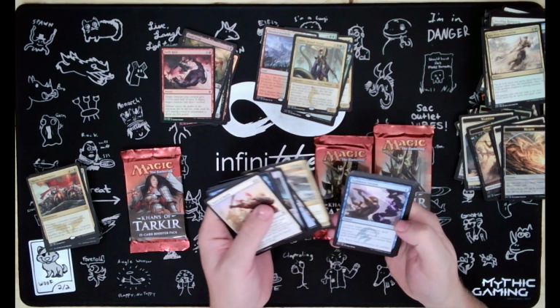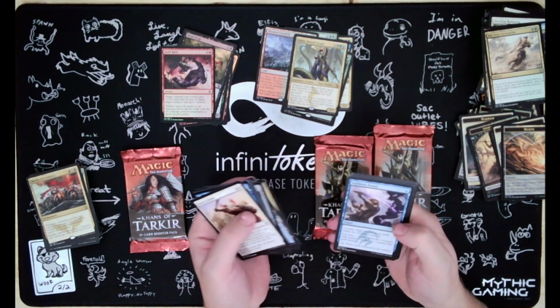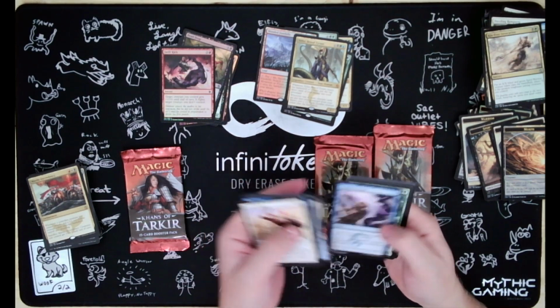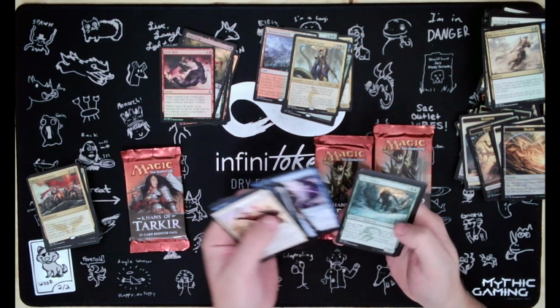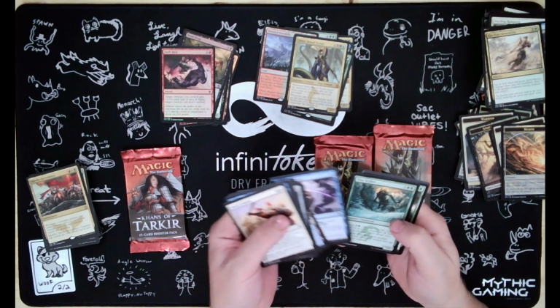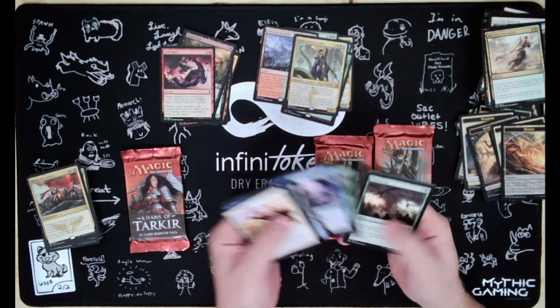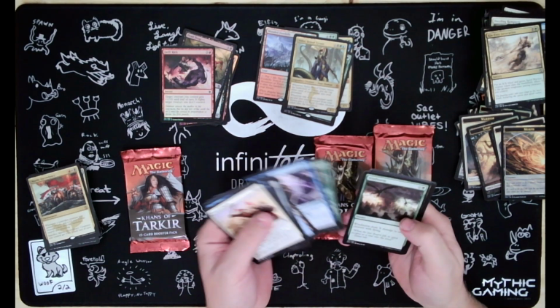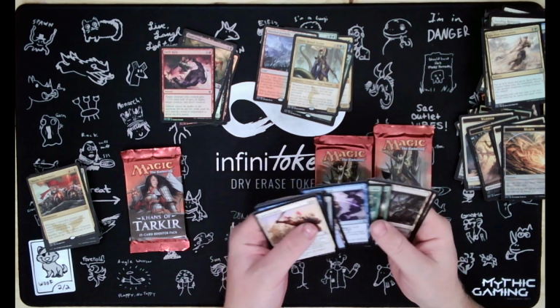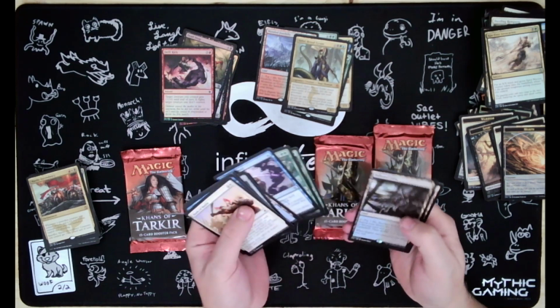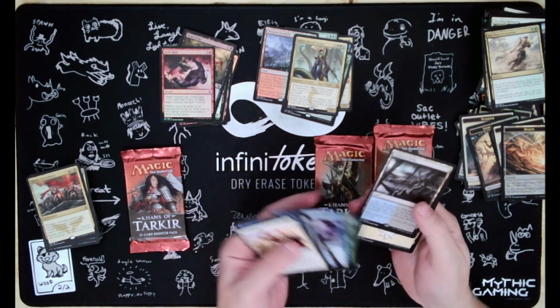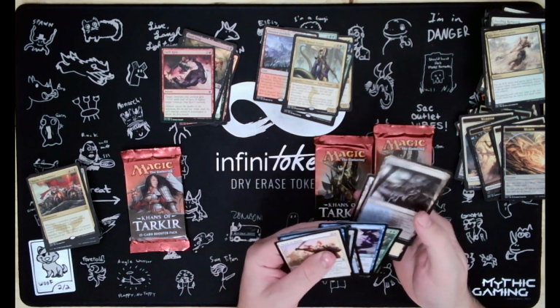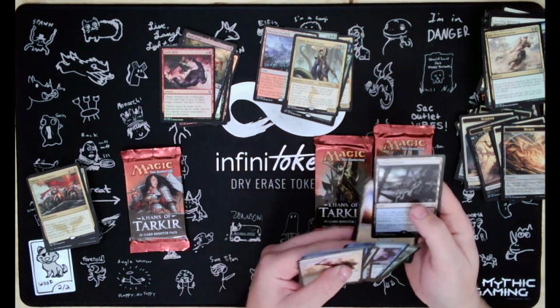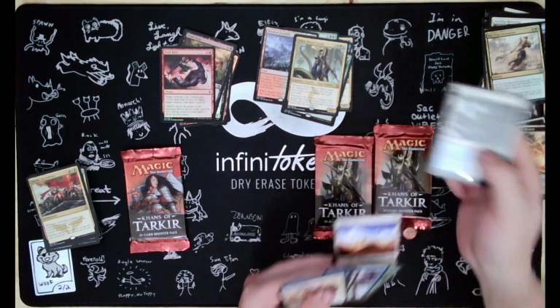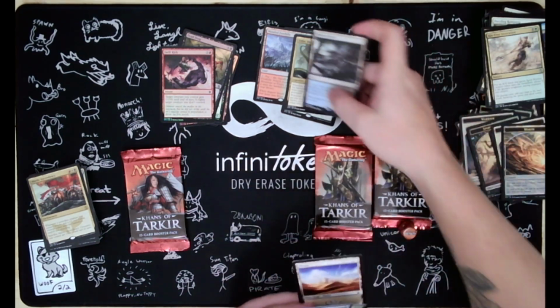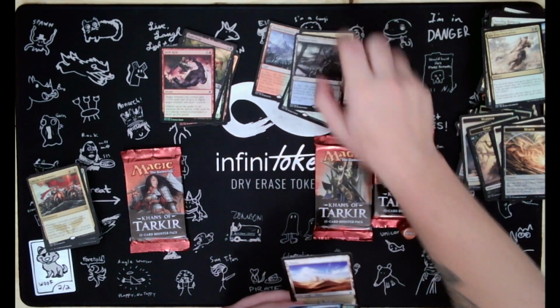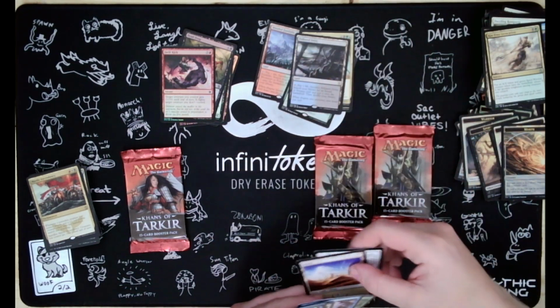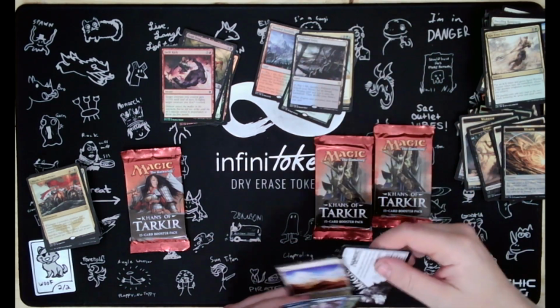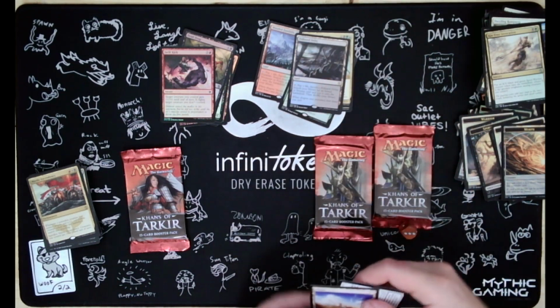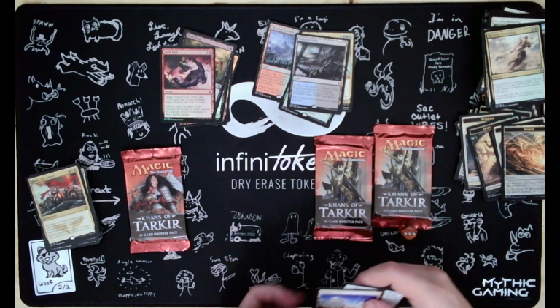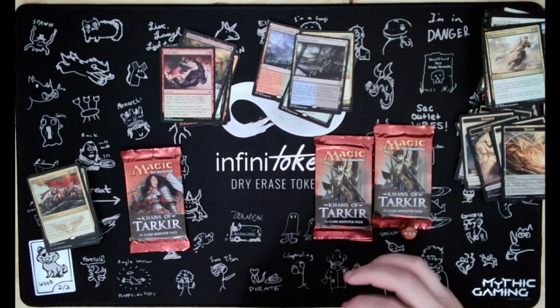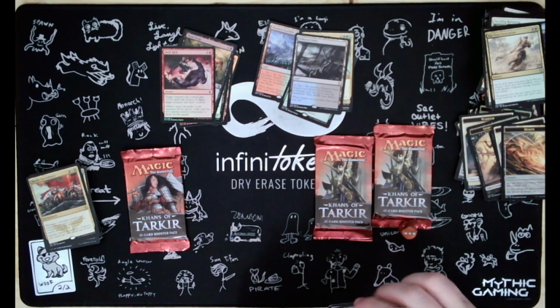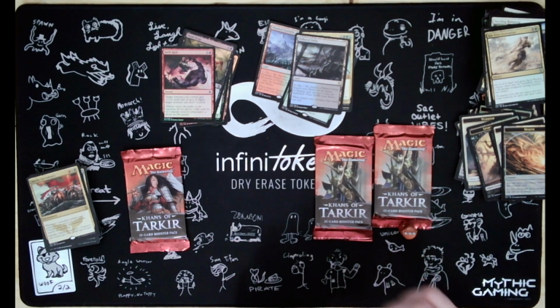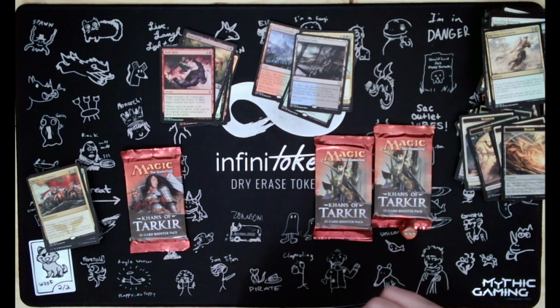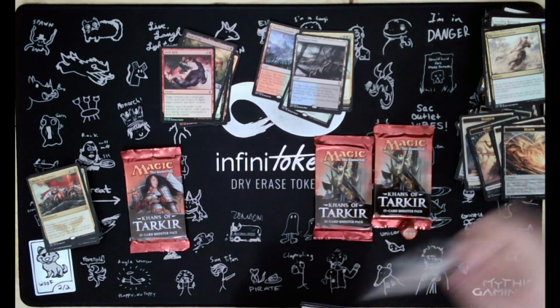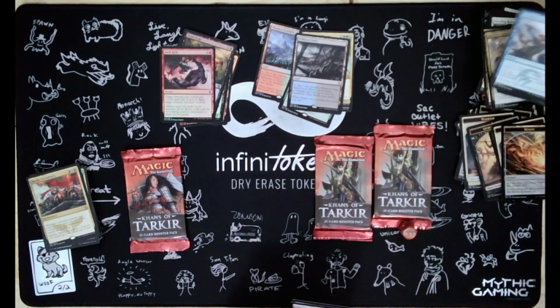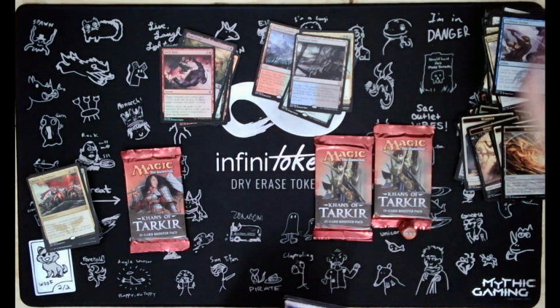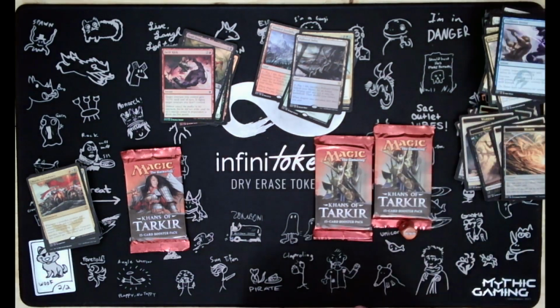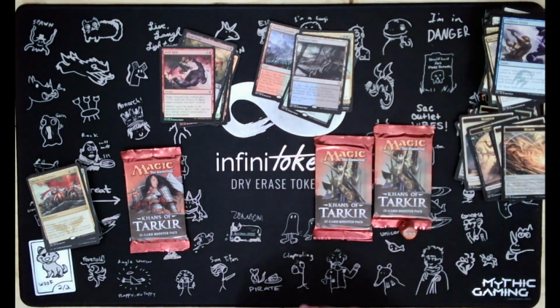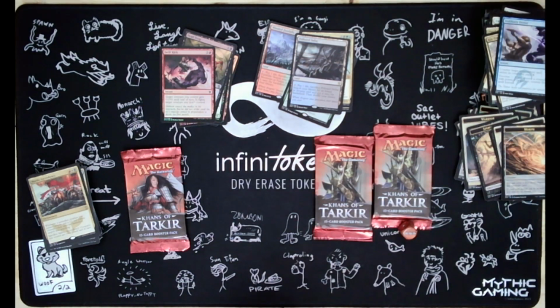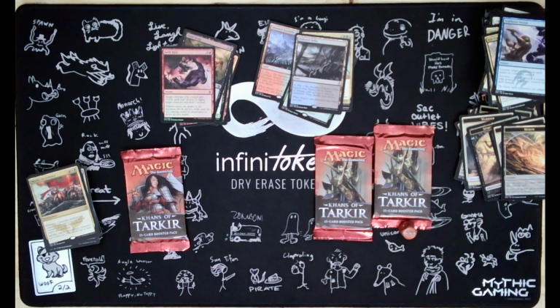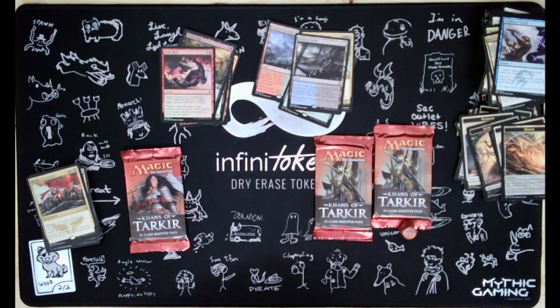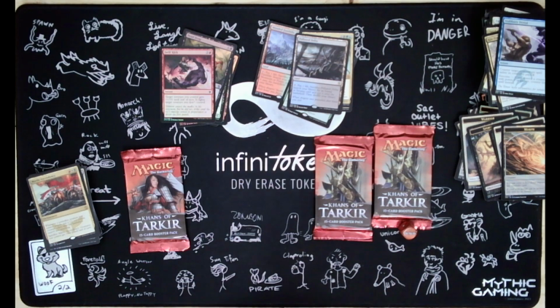Stubborn Denial, Pinewalker, Windstorm - oh there we go, Polluted Delta! We got two fetches, we got there!